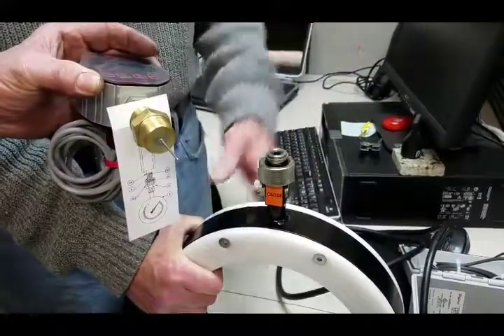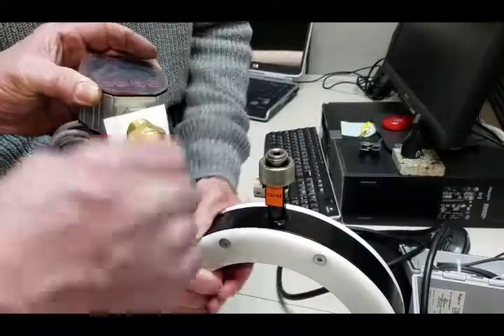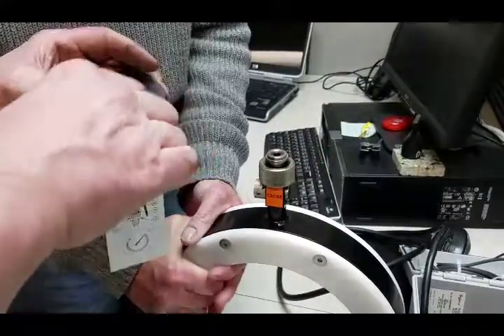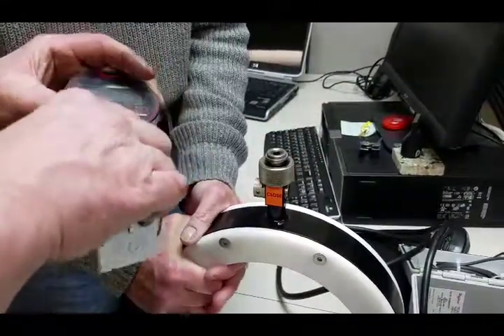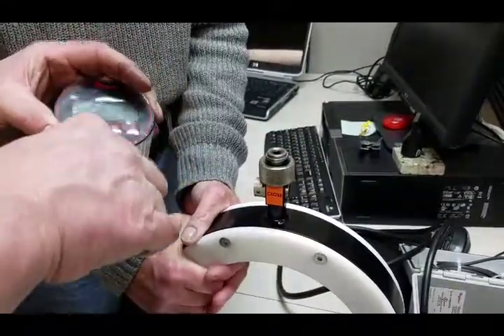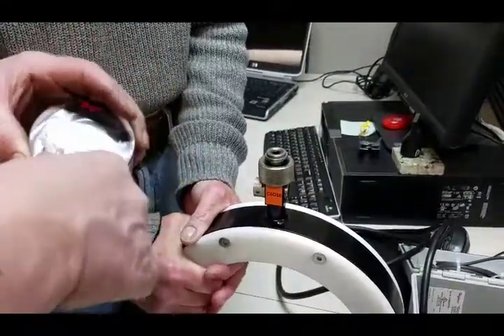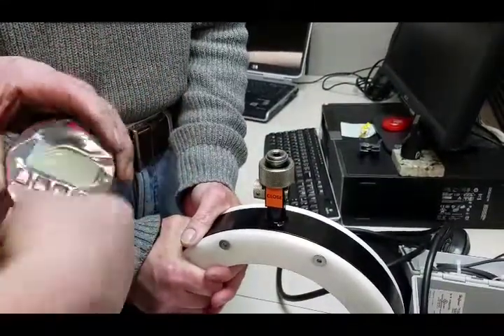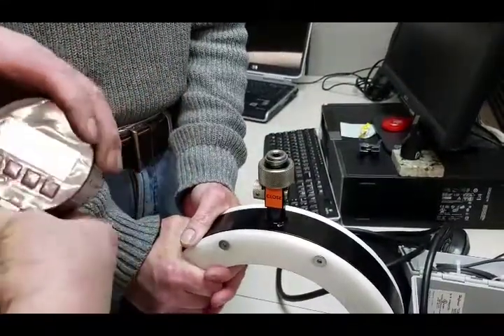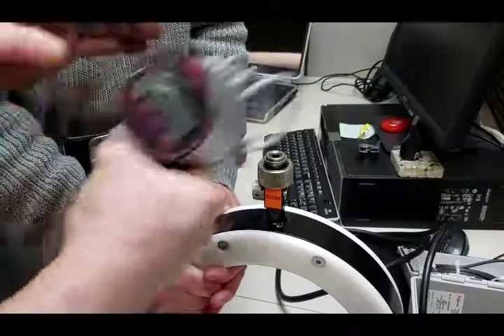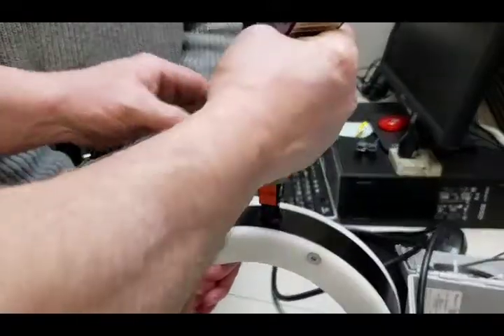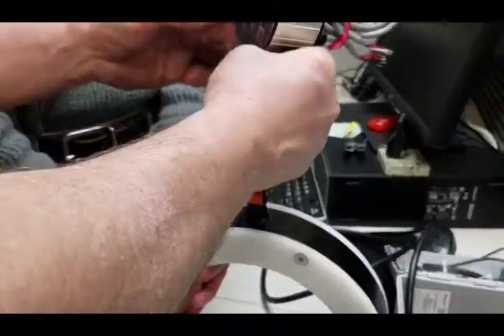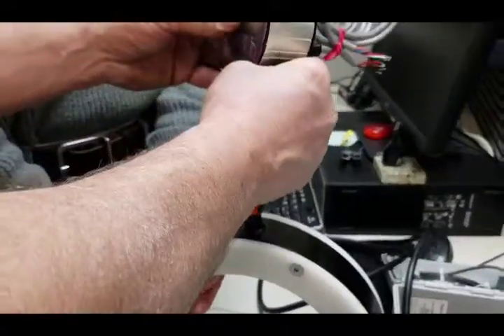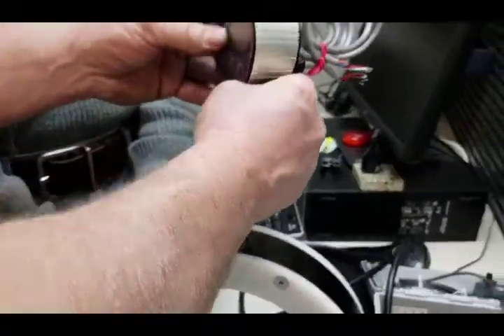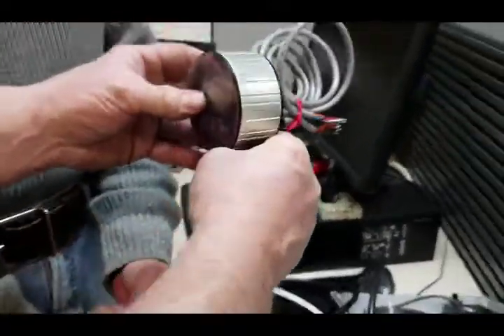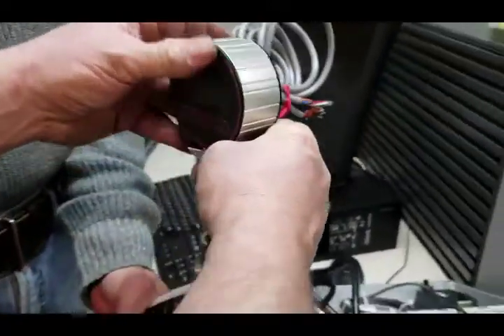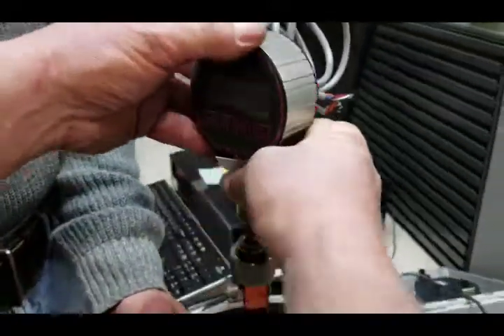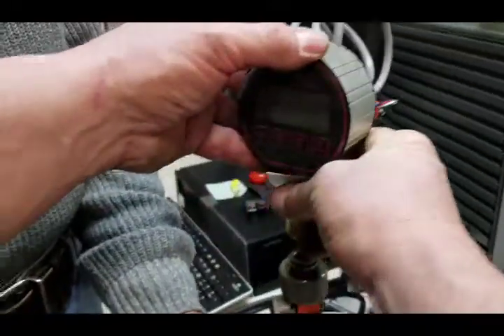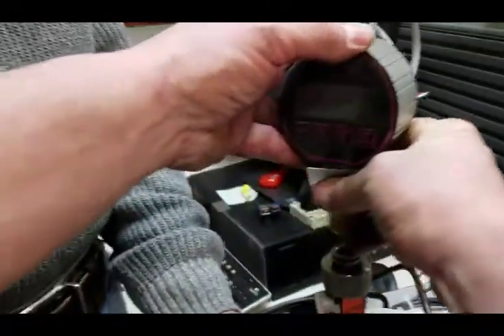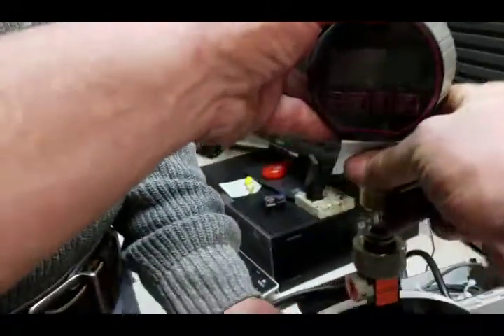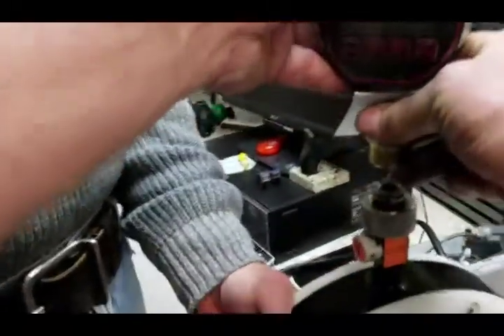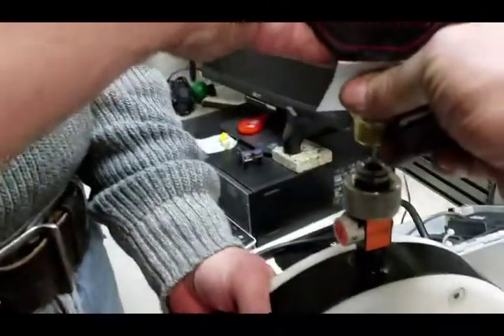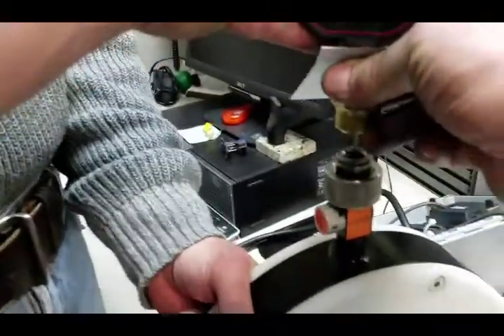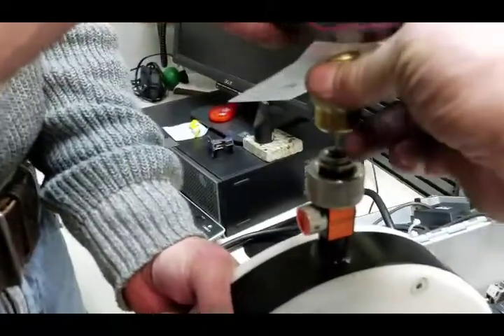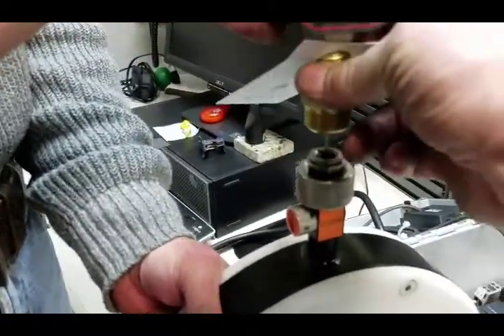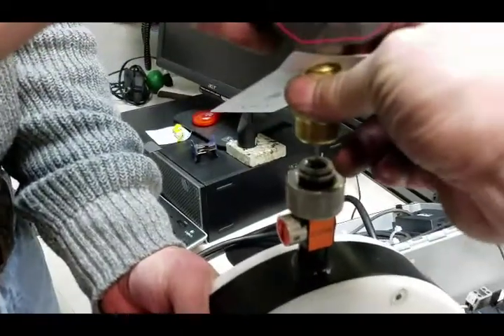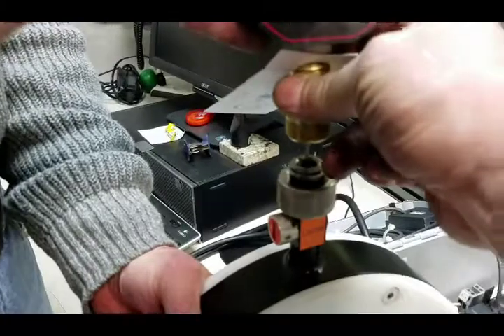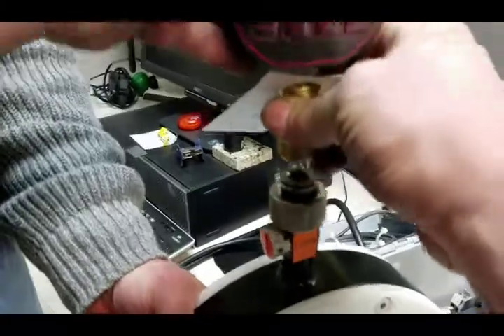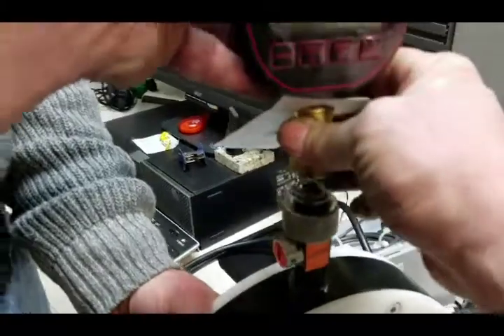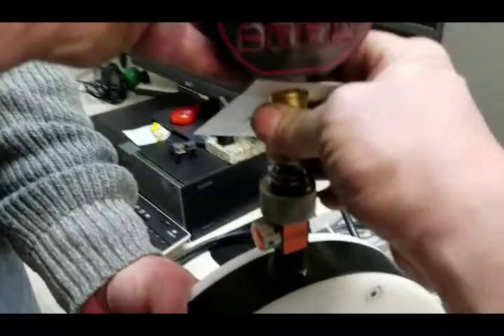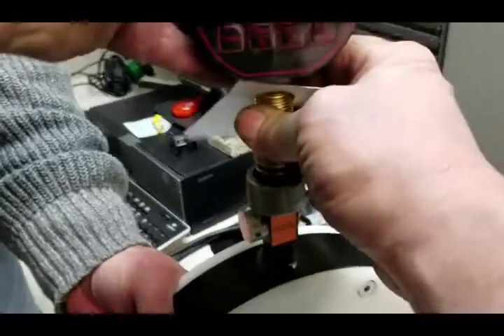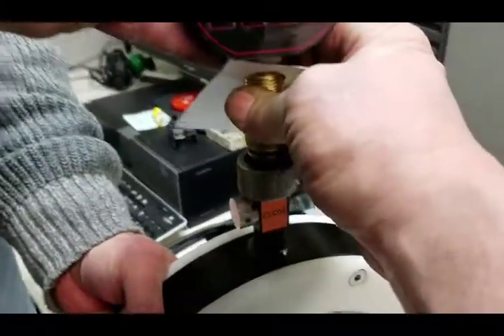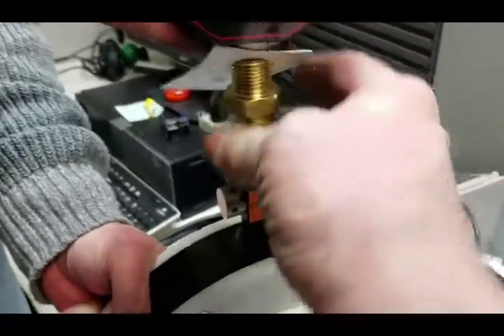Step three: hold the stinger fitting over the module seal. Step four: insert the needle through the module seal.